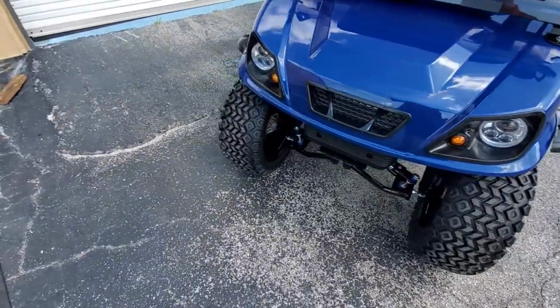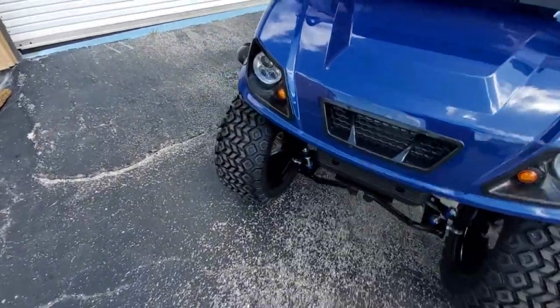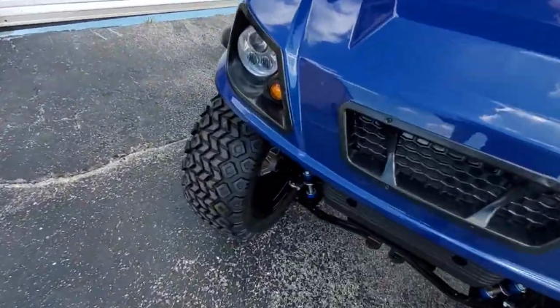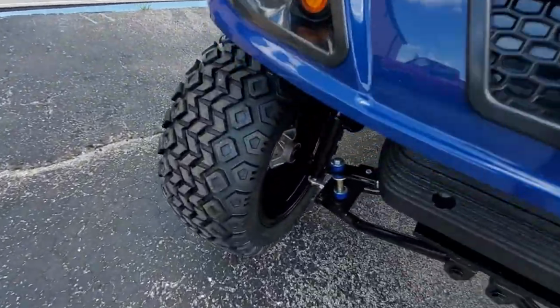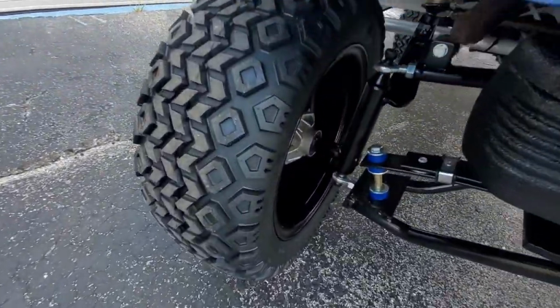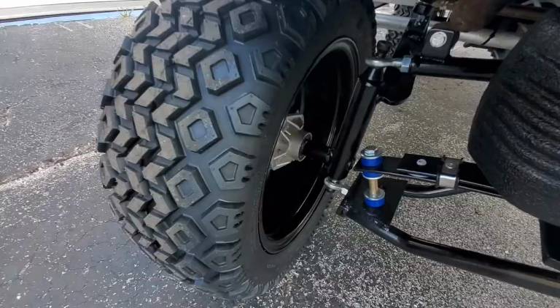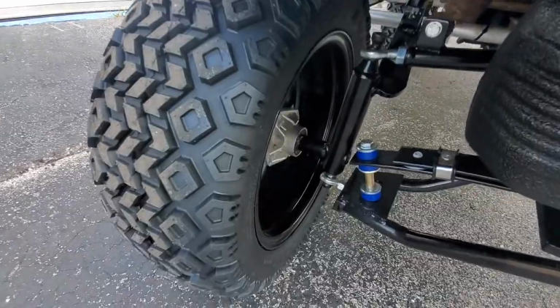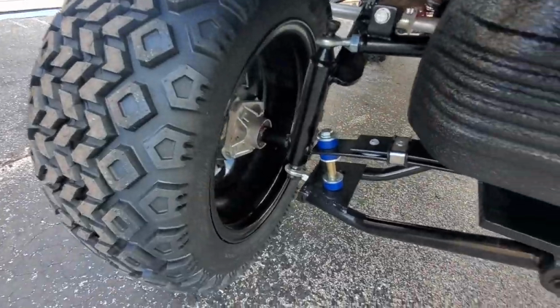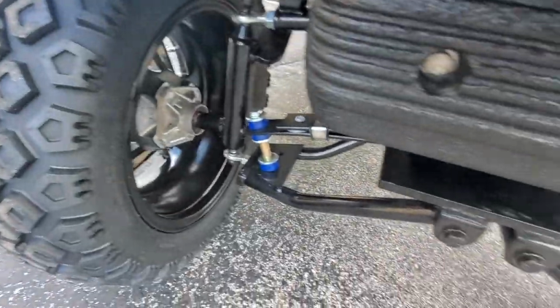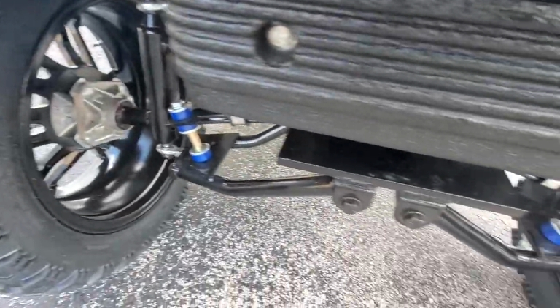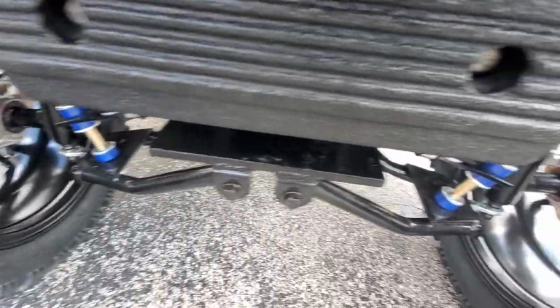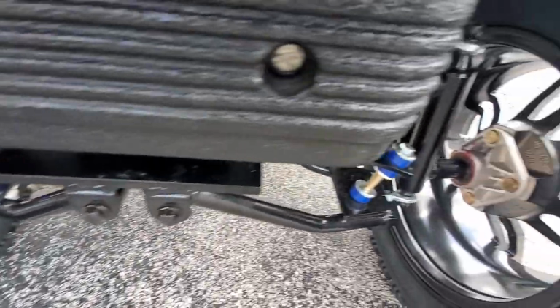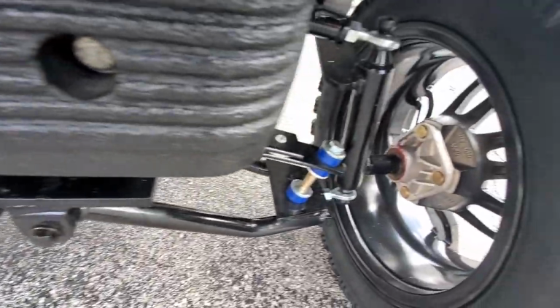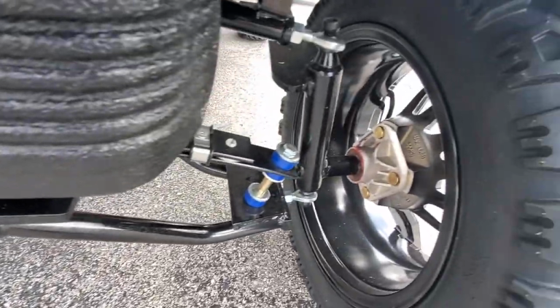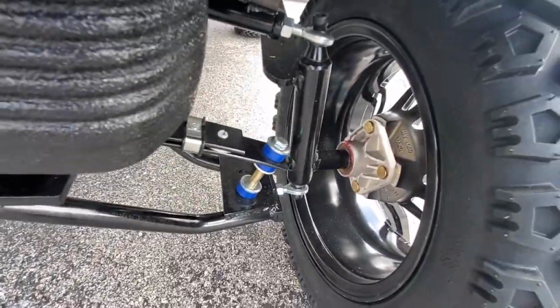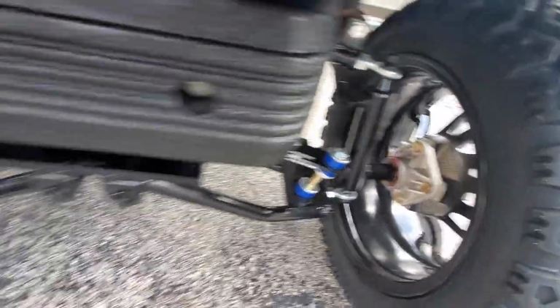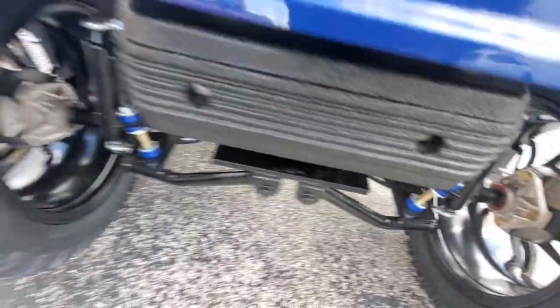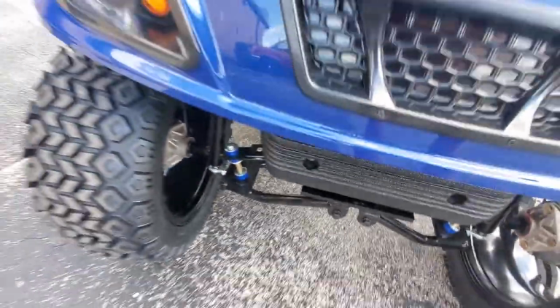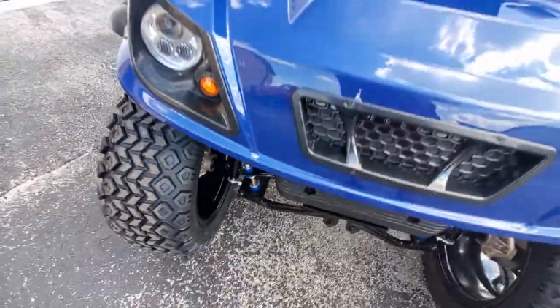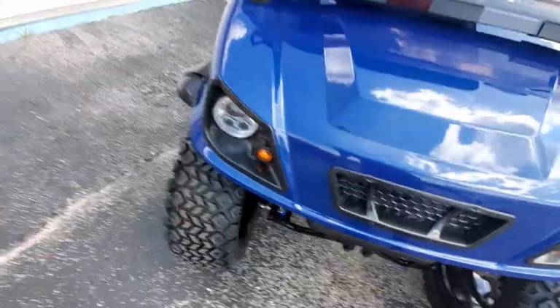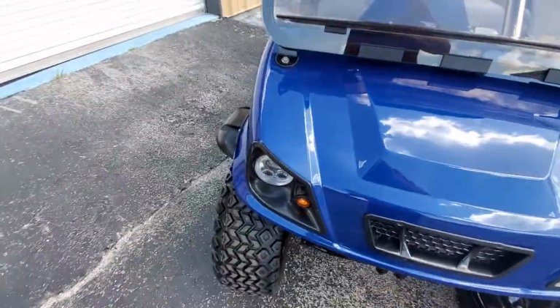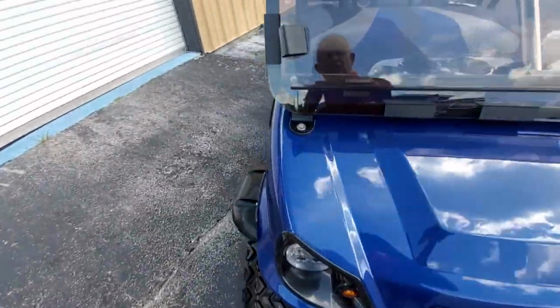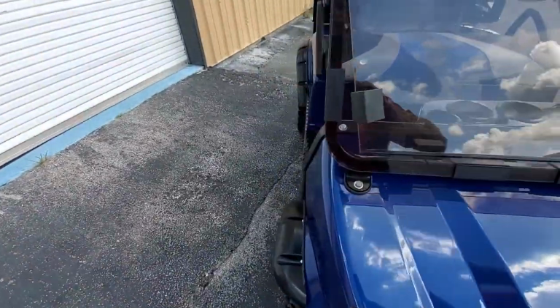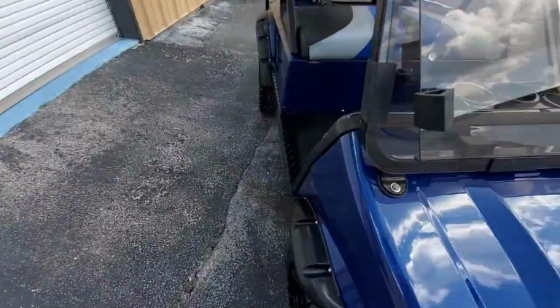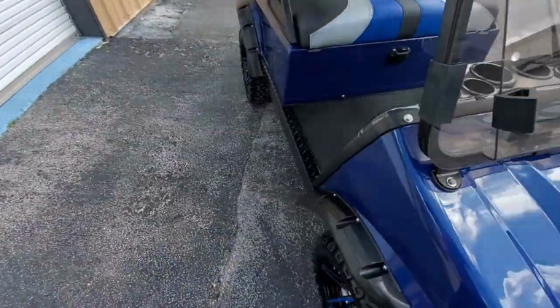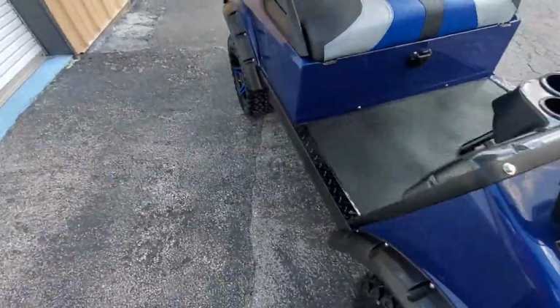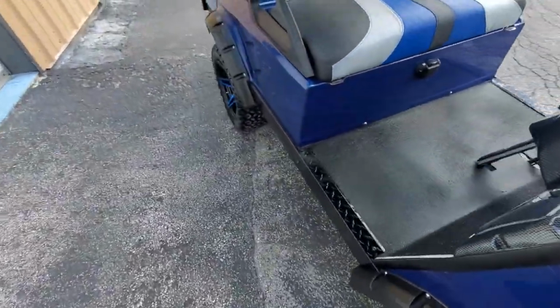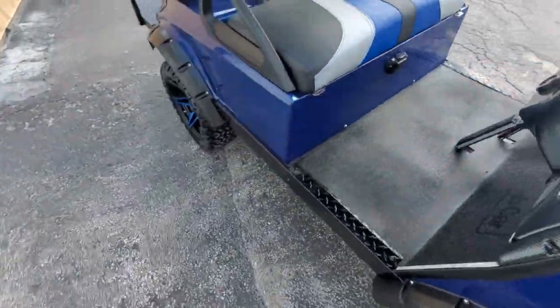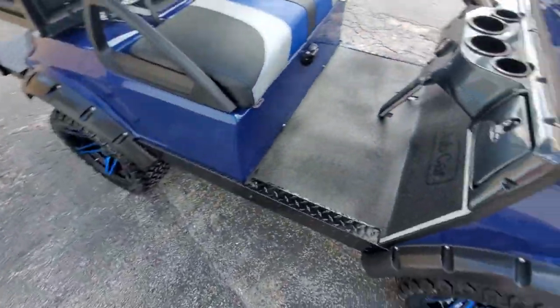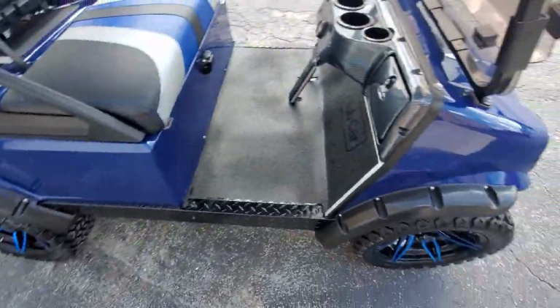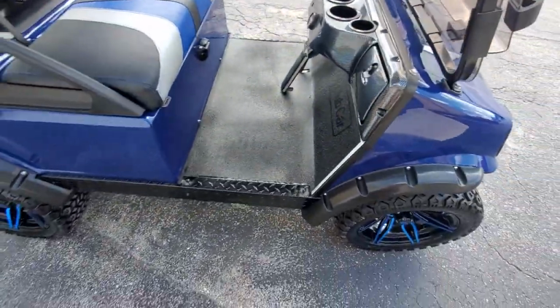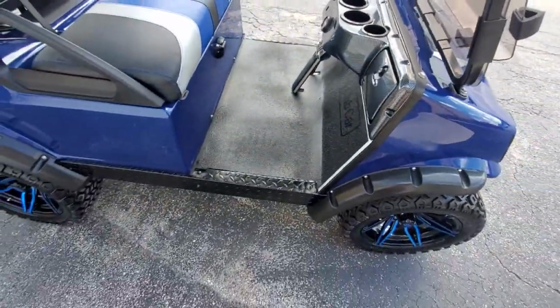You can see everything is new — new hubs, tie rod ends, everything is brand new on this cart. The only things remaining are the frame, the axle tube, and the brake levers.